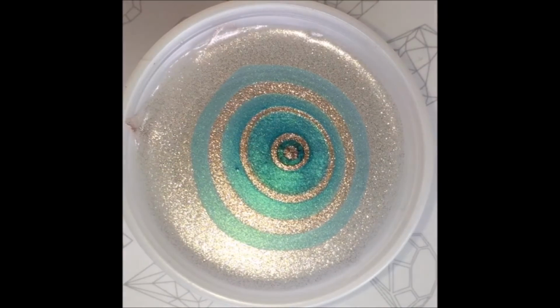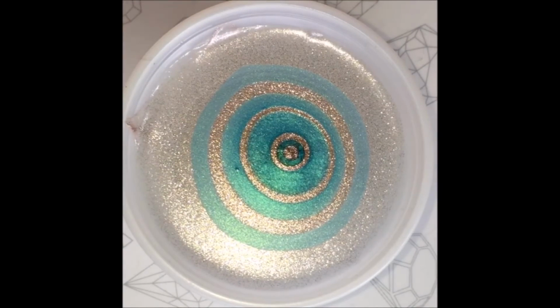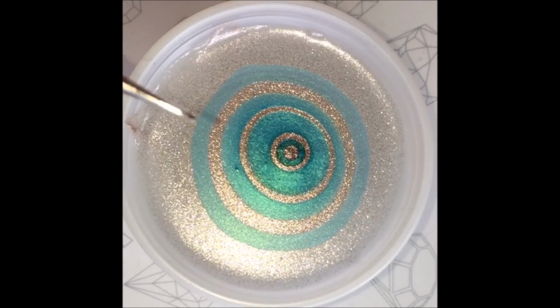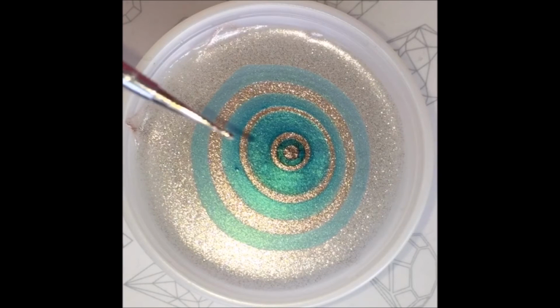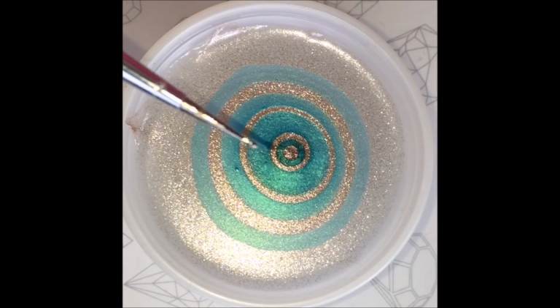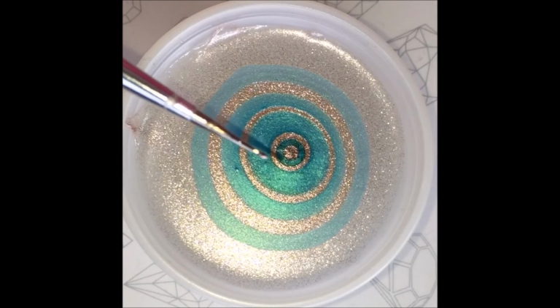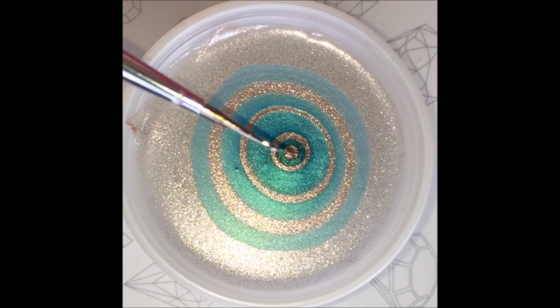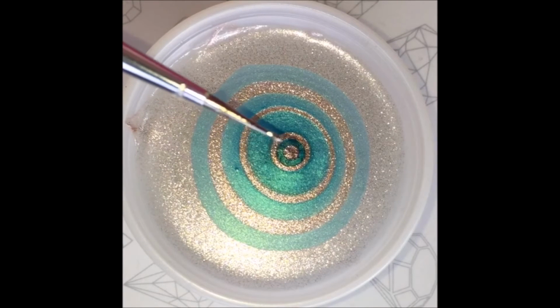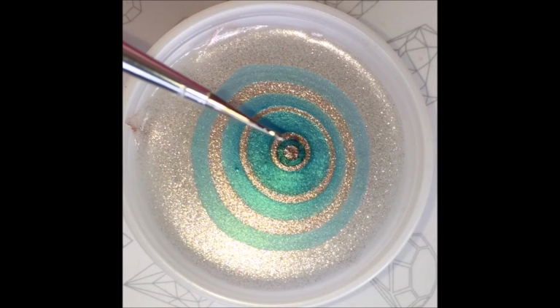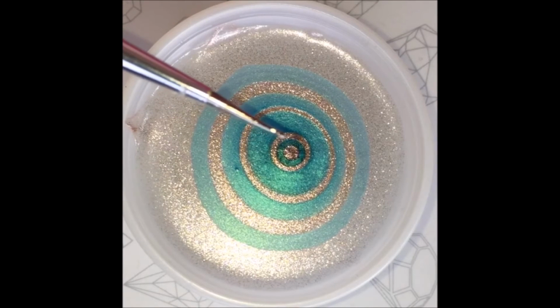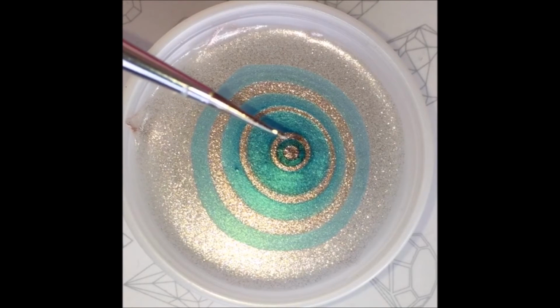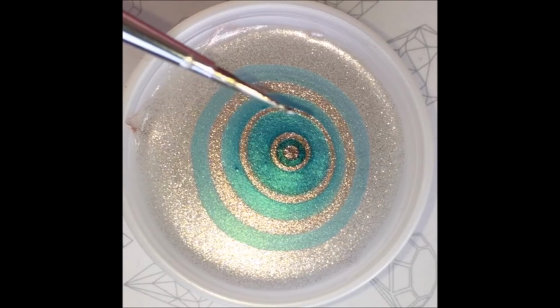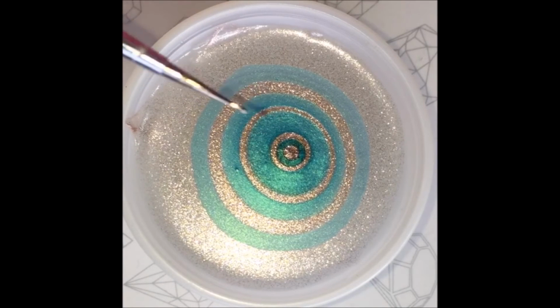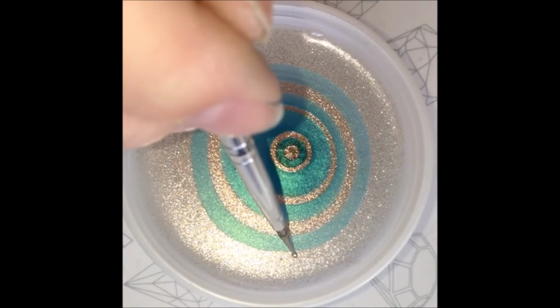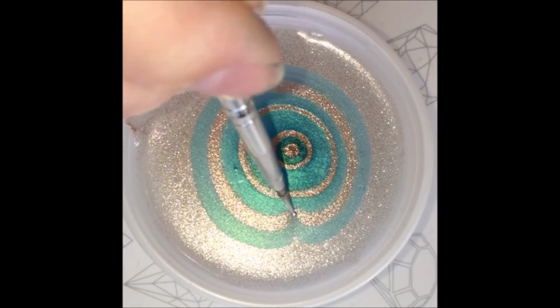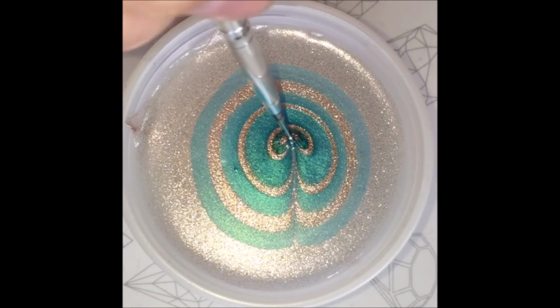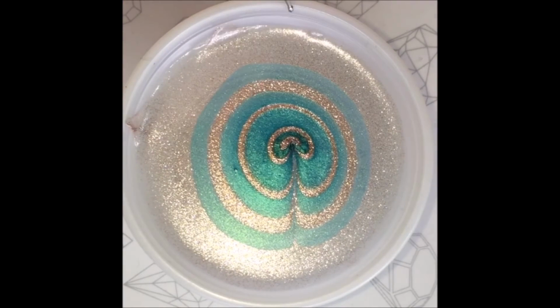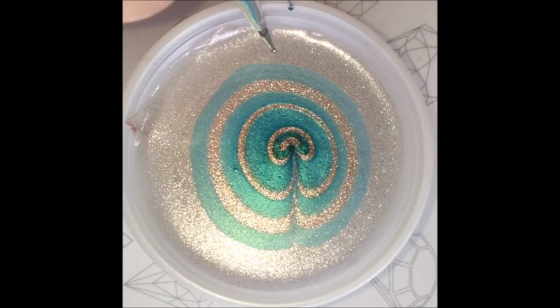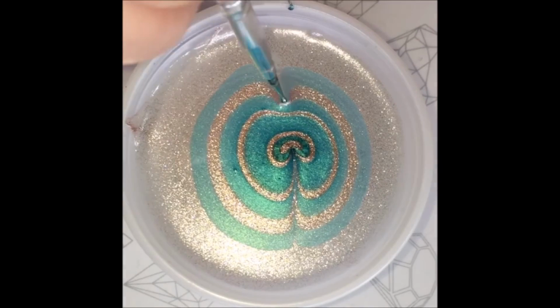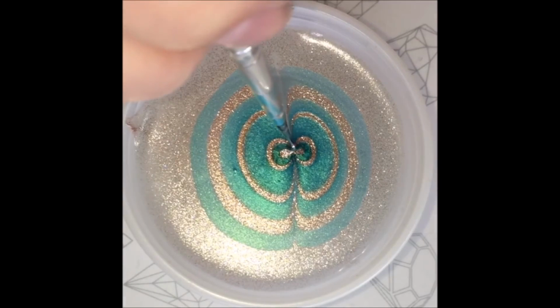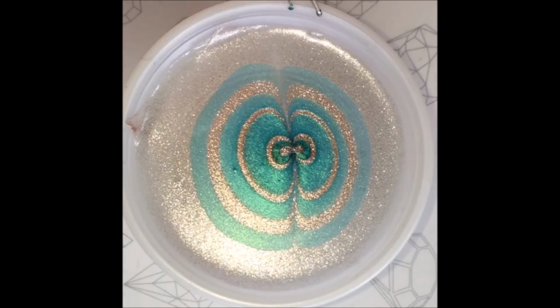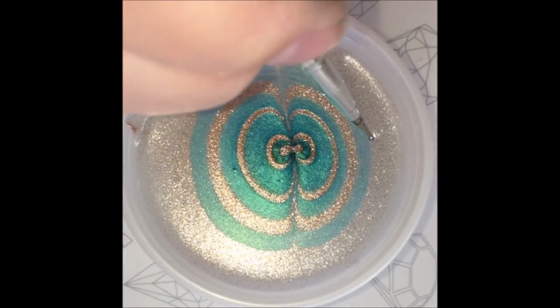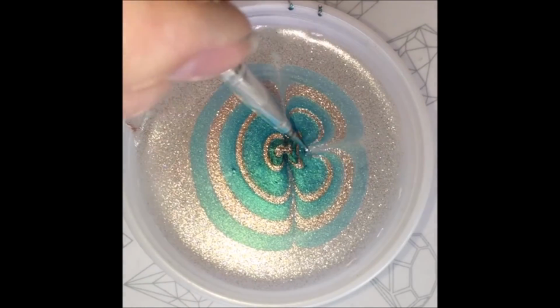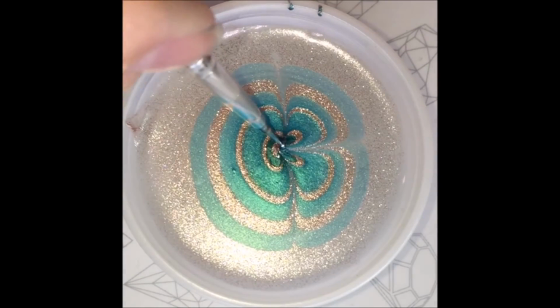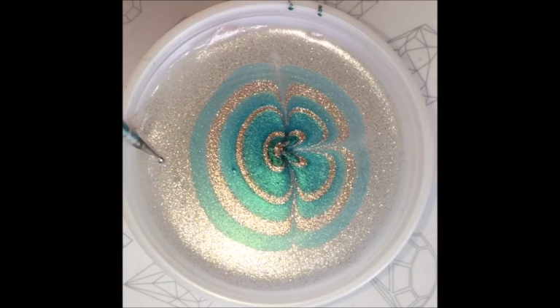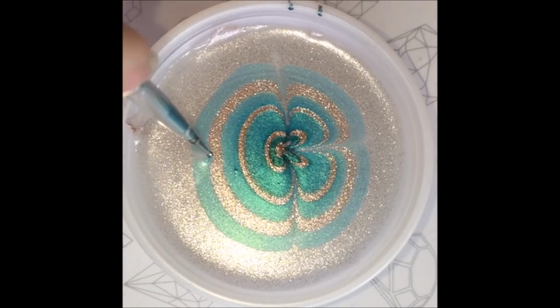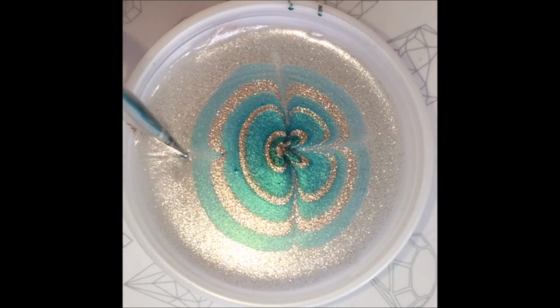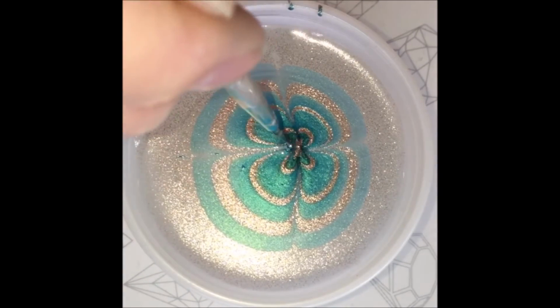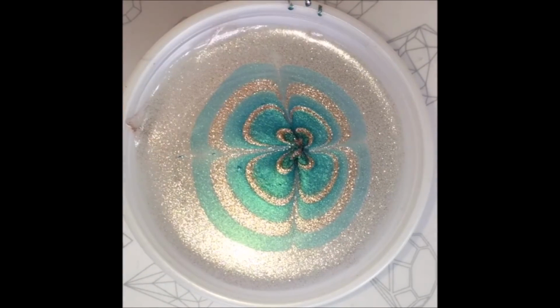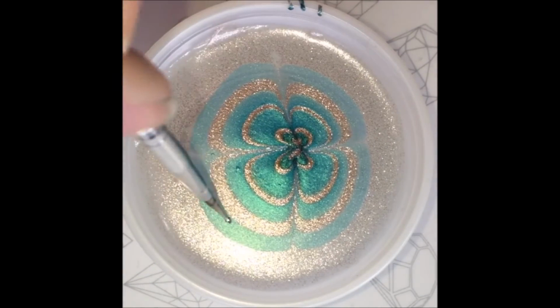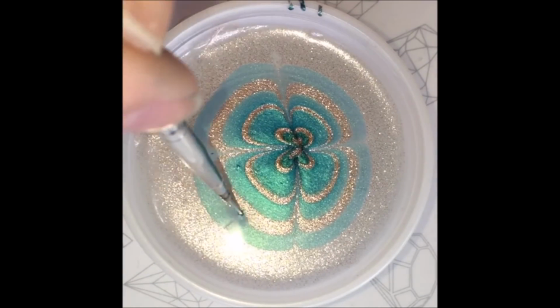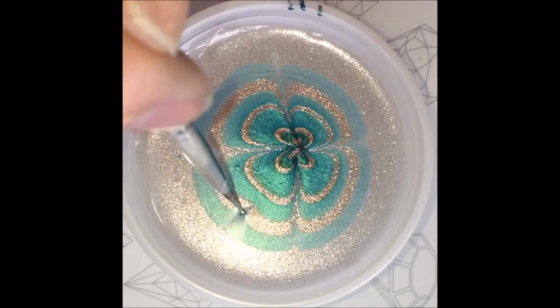Once the polish stops expanding, you can use a fine dotting tool or toothpick to create your design. Start outwards and drag the polish into the center. There are several different designs you can create, but I'm going for a rounded petal style.